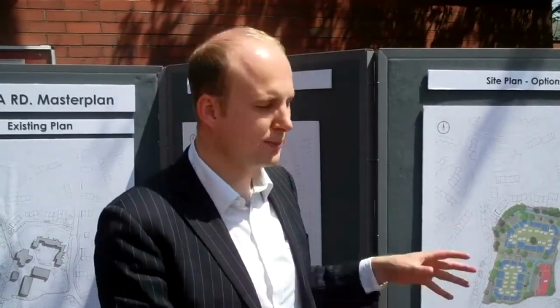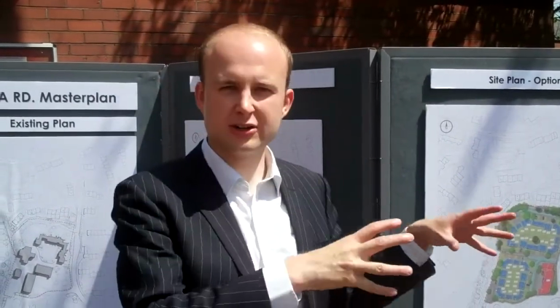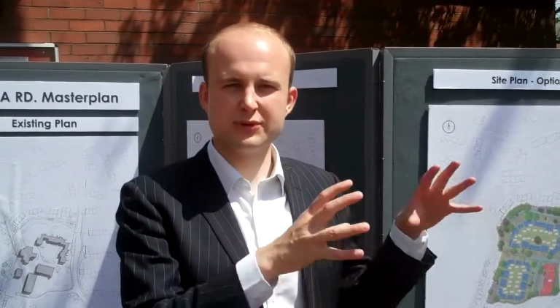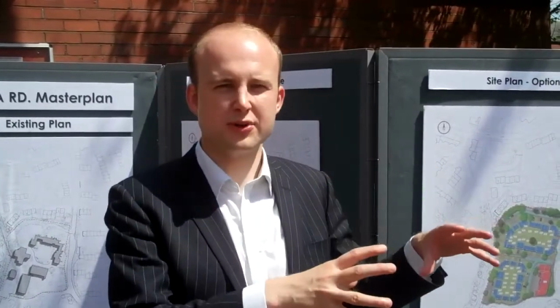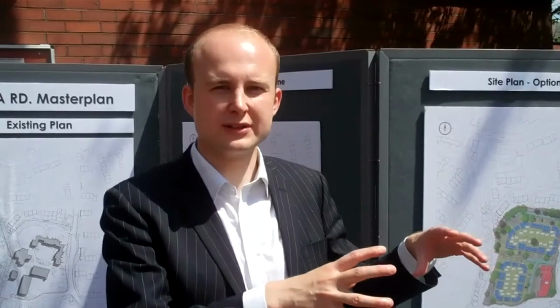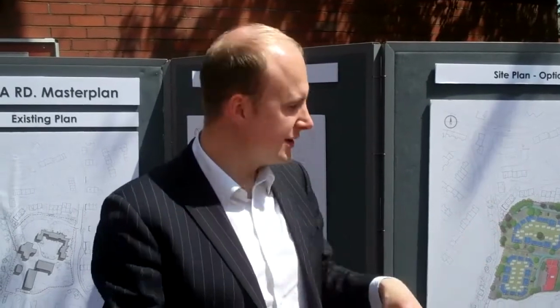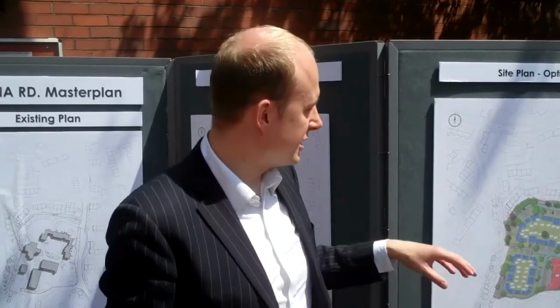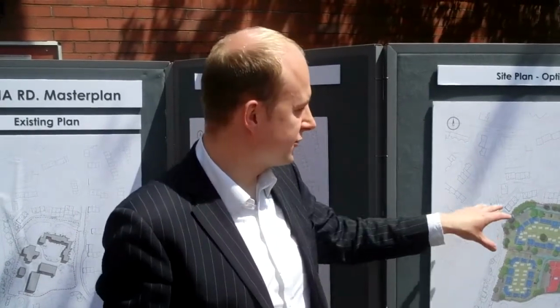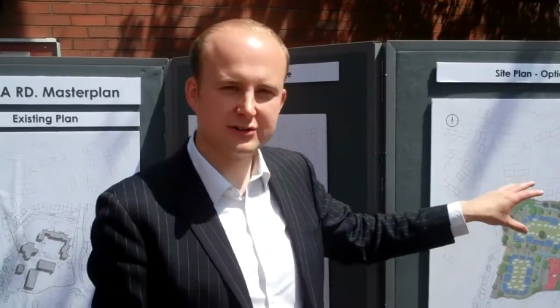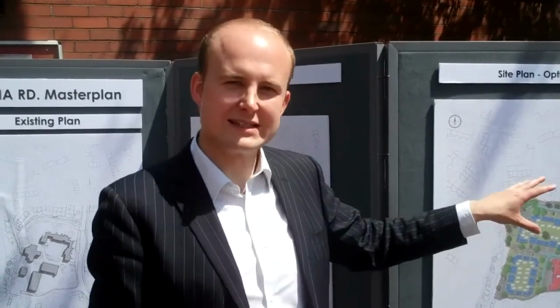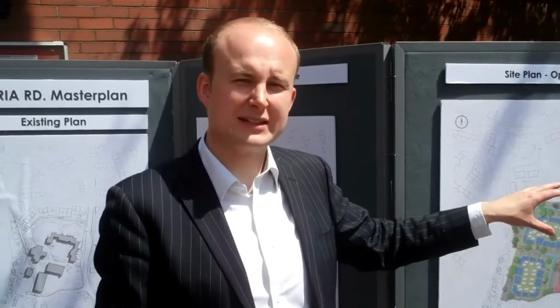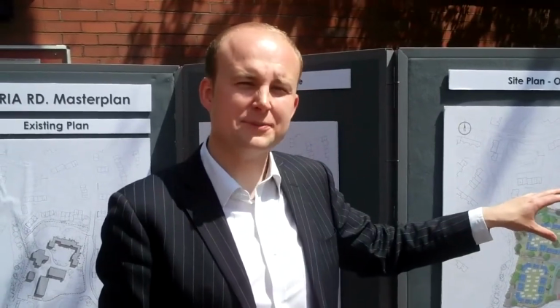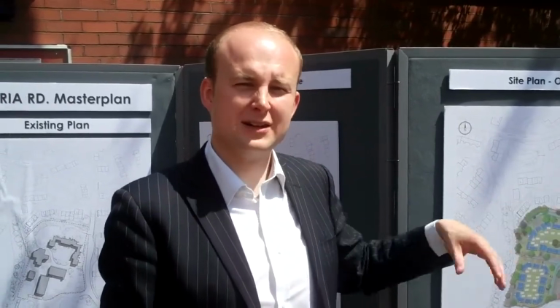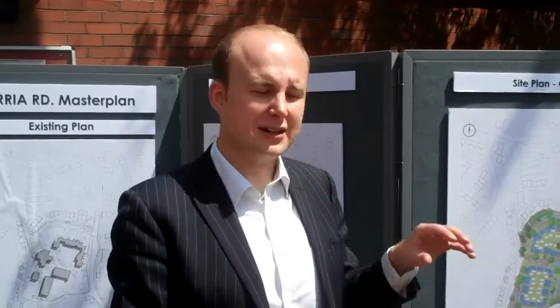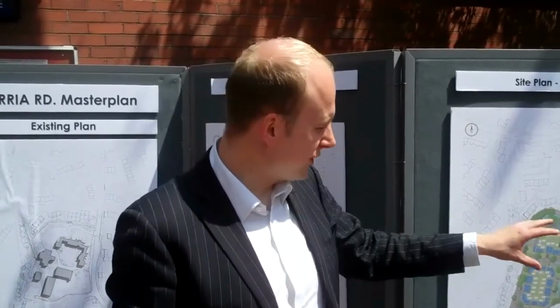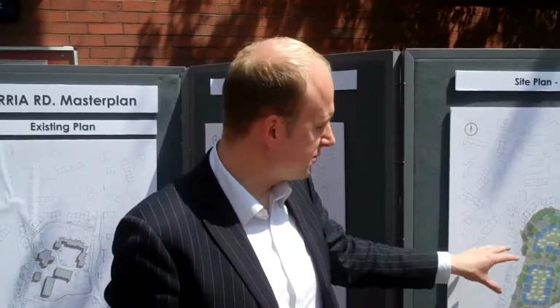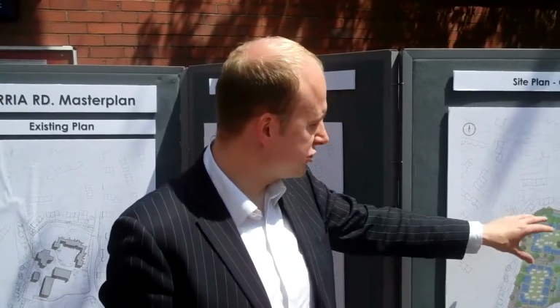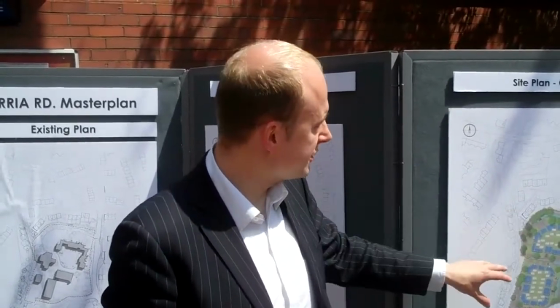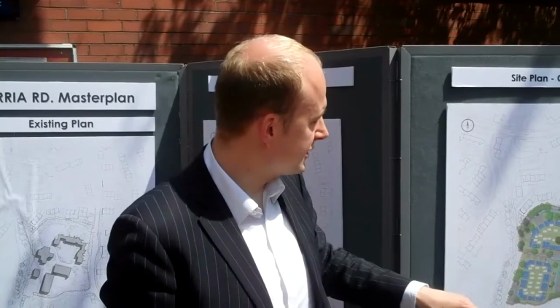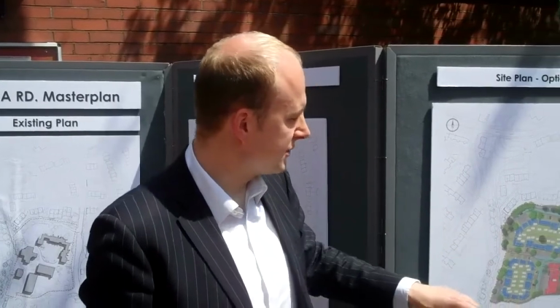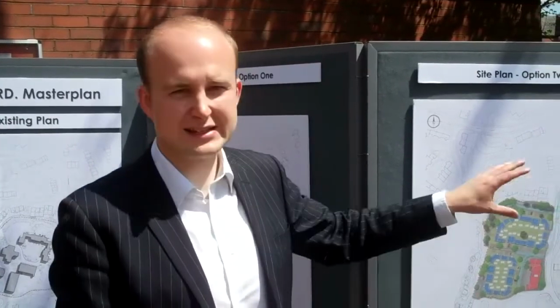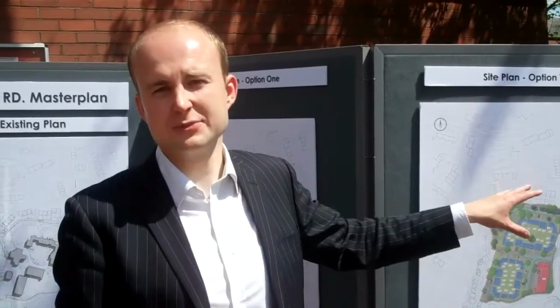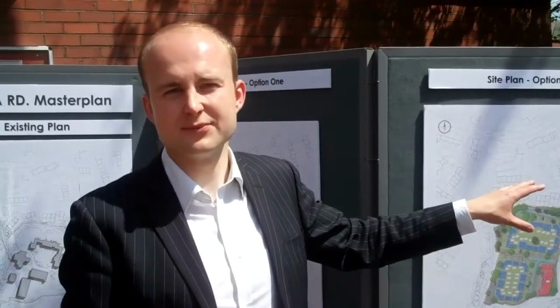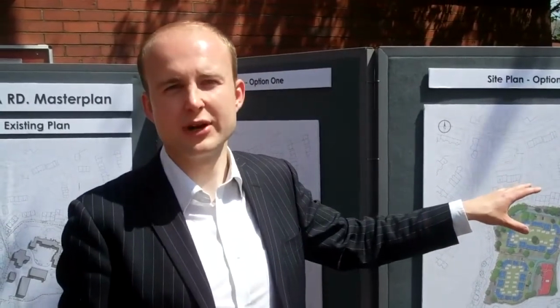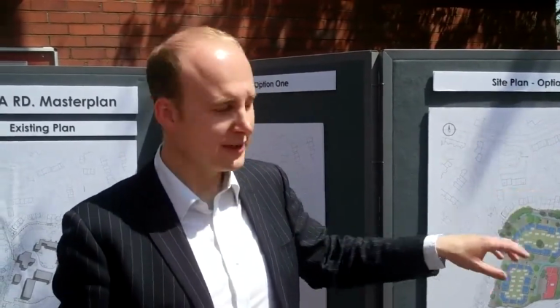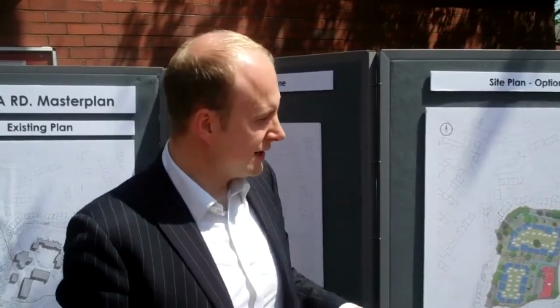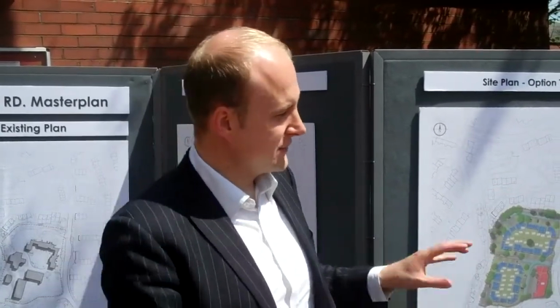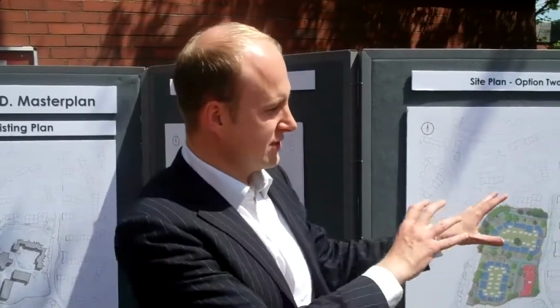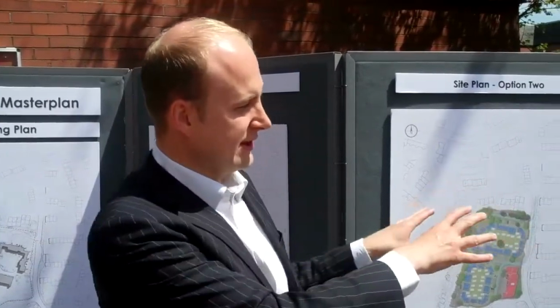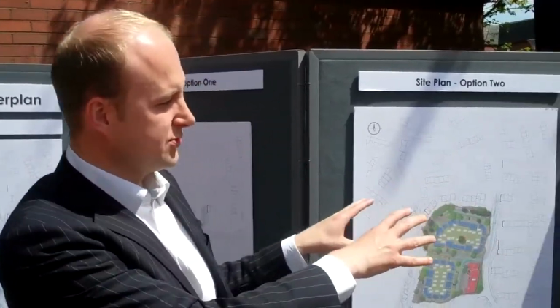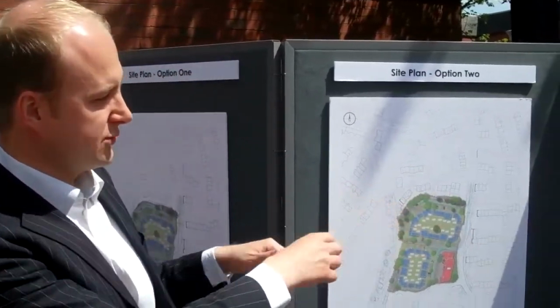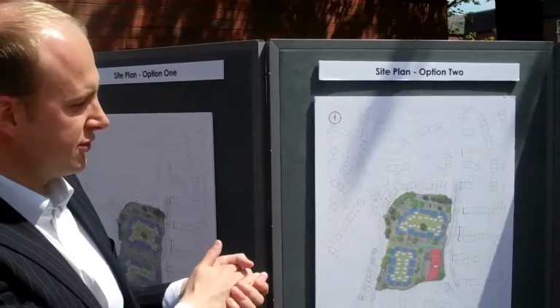All the back gardens will be very private, front gardens easy to maintain. Each one will have their own private drive and there will be landscaping throughout. So those are some of the initial options that we've got.